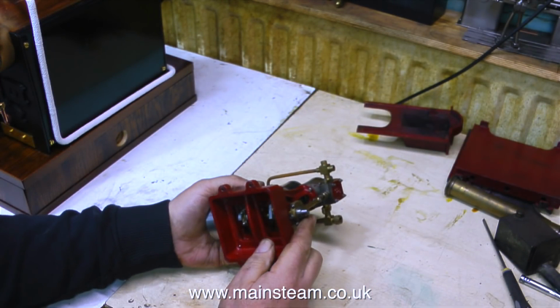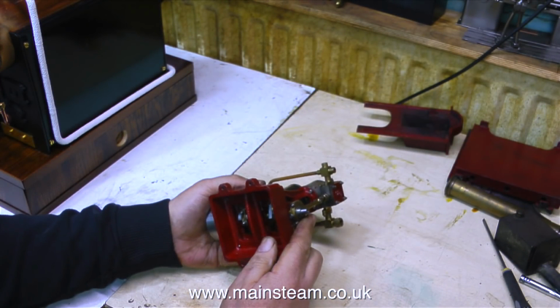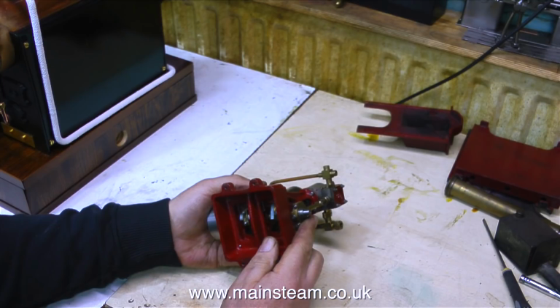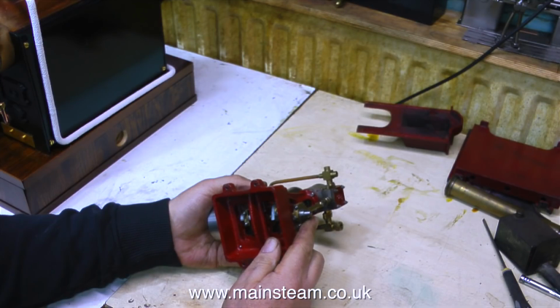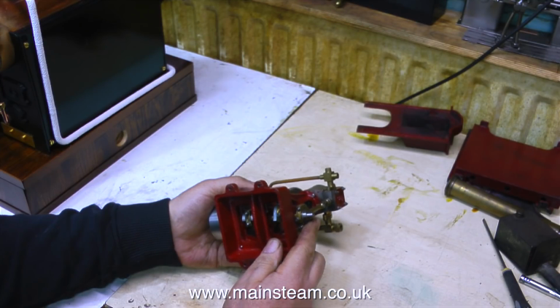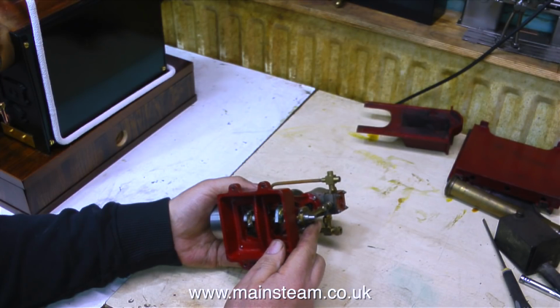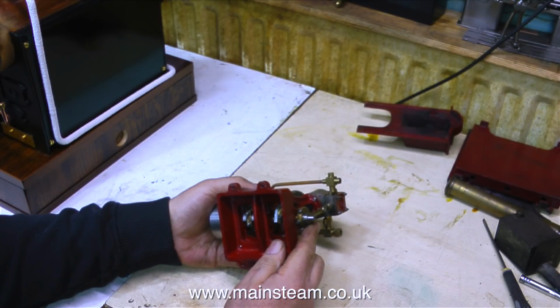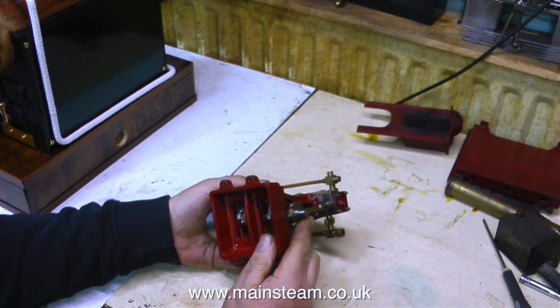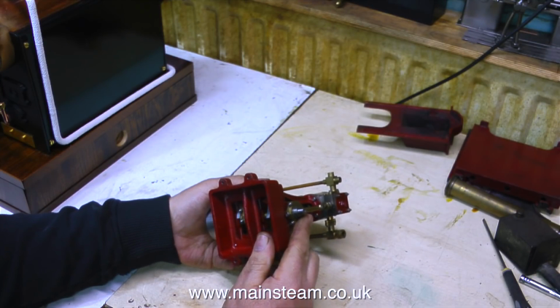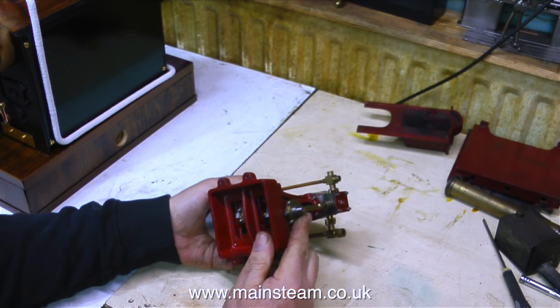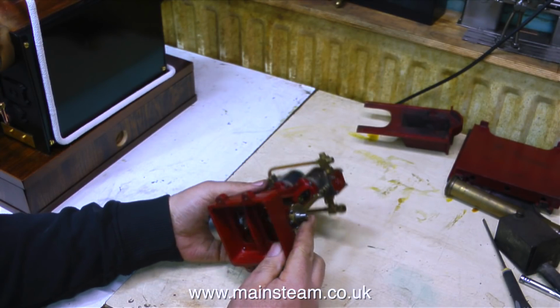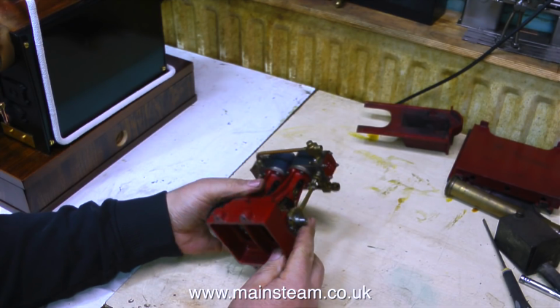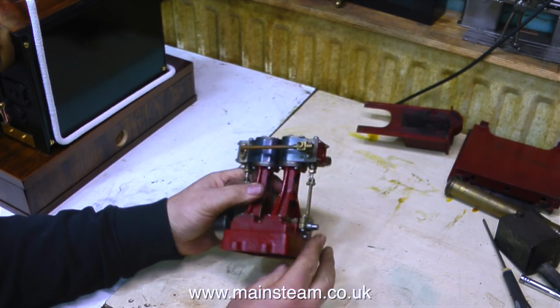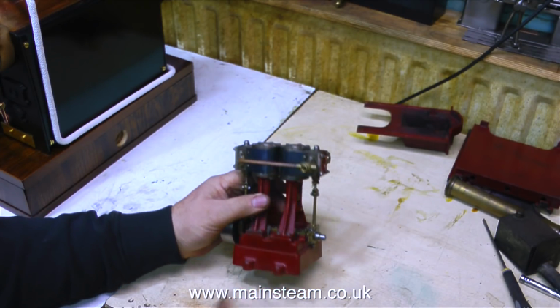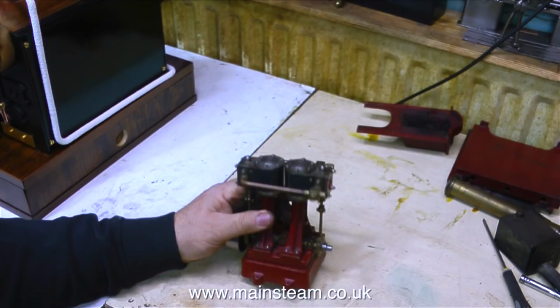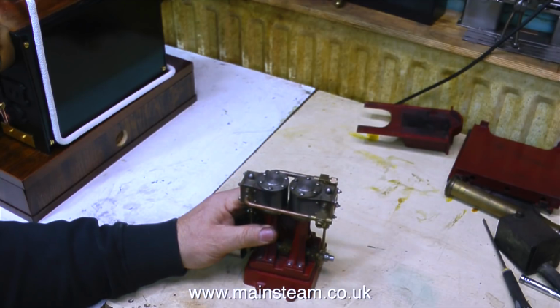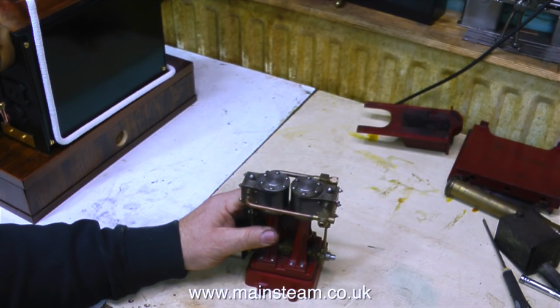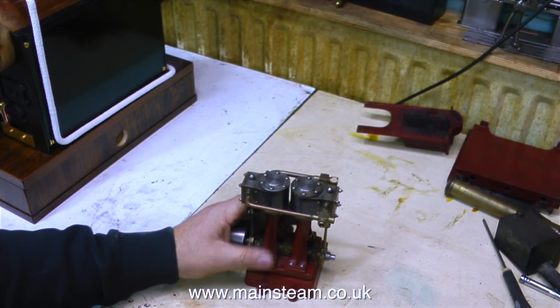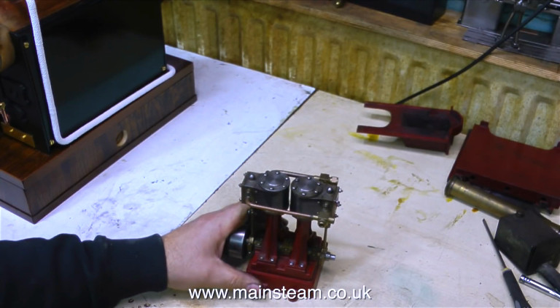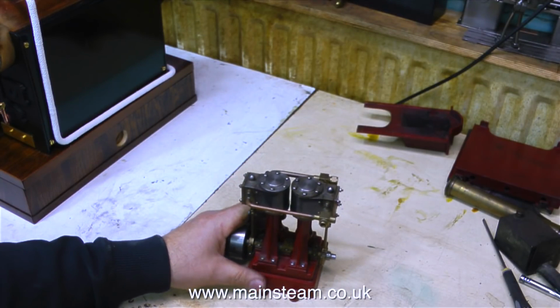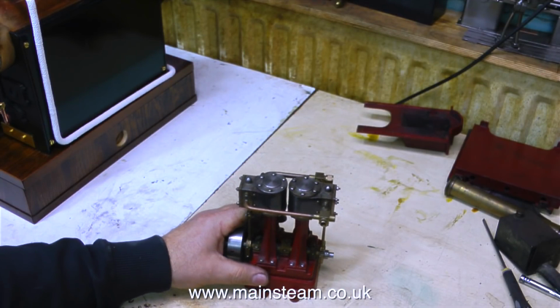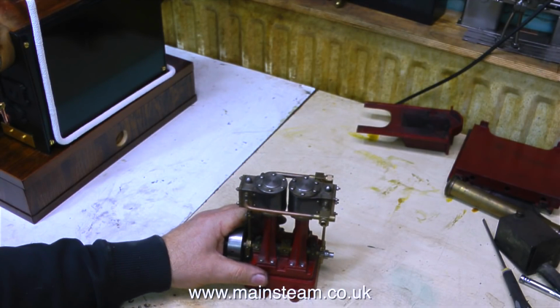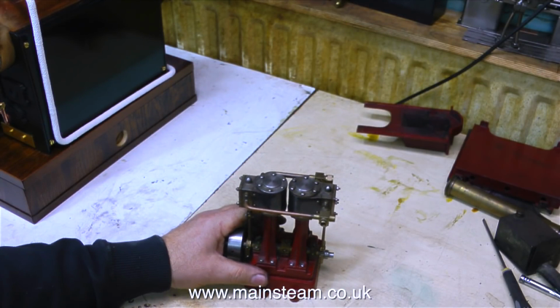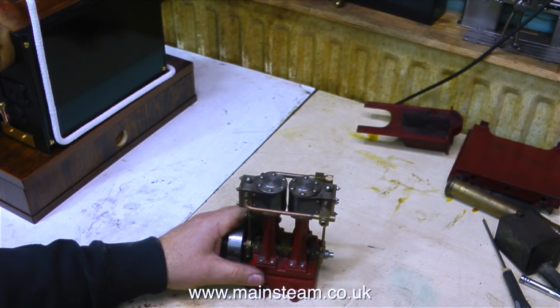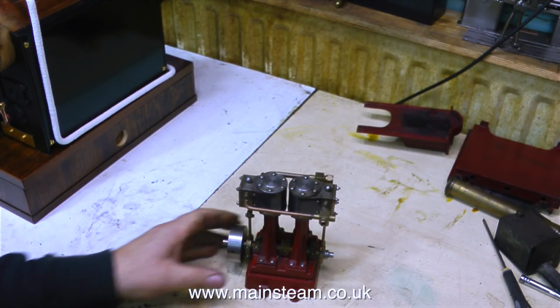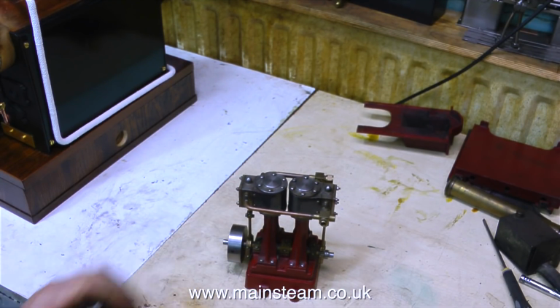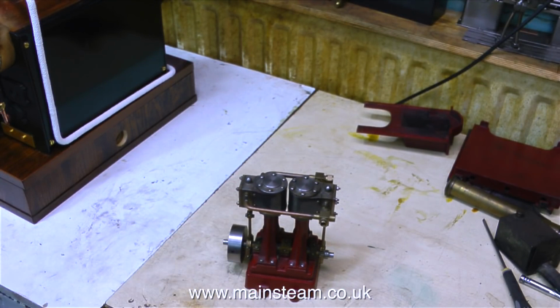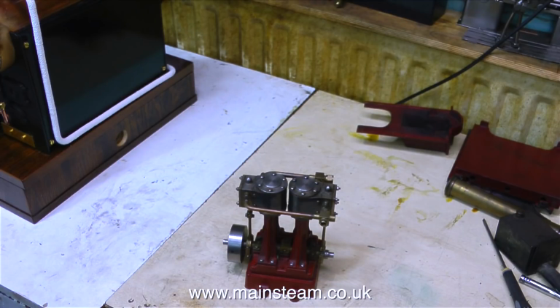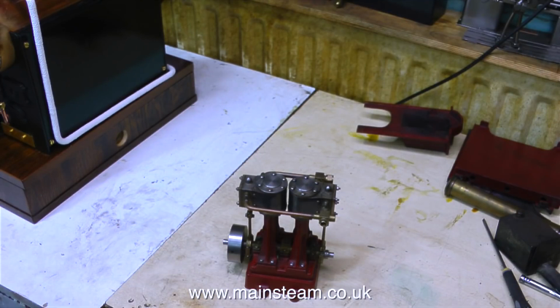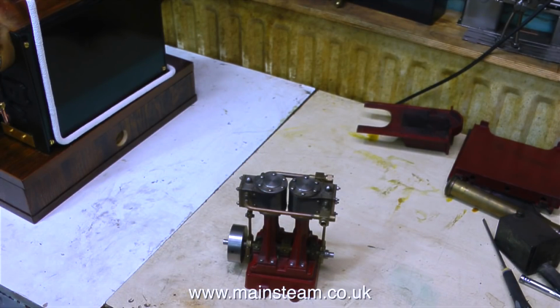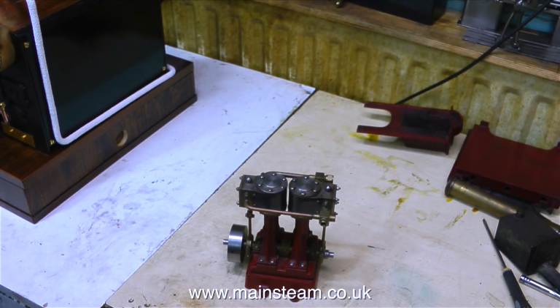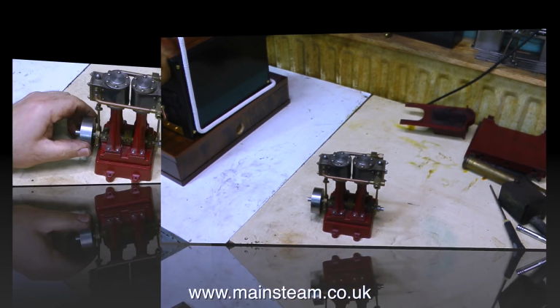This engine is very well engineered. Externally it appears to be perfect. So I wonder what the problem is. Sloppy bearings maybe? Bad timing? The valve not seating on the port face? I'll have a look at it.